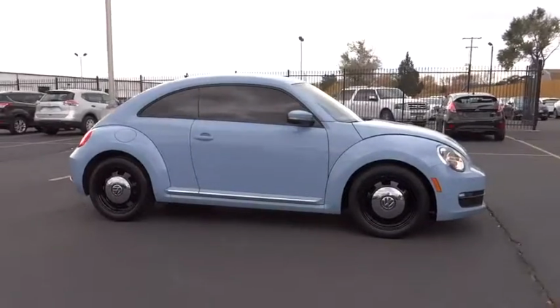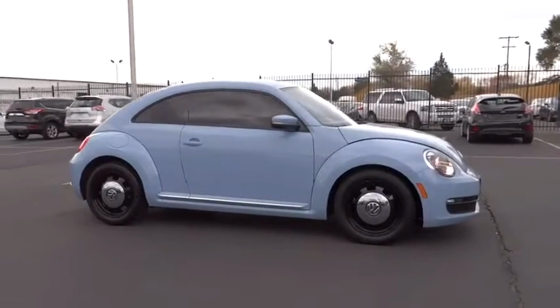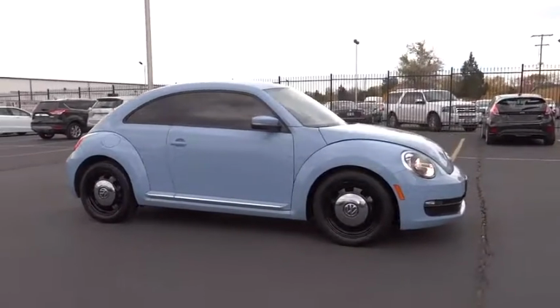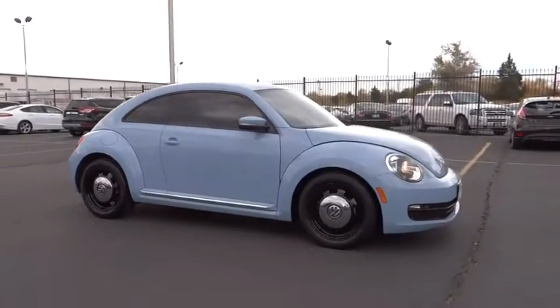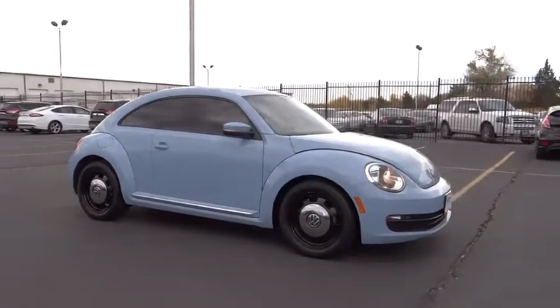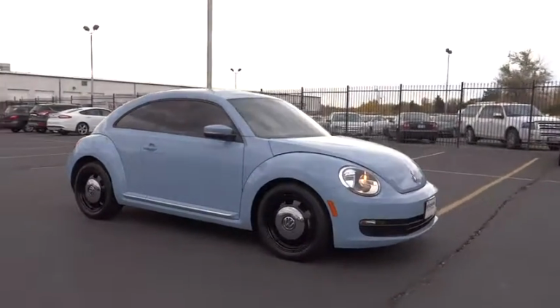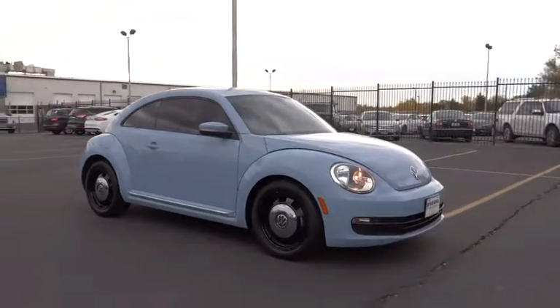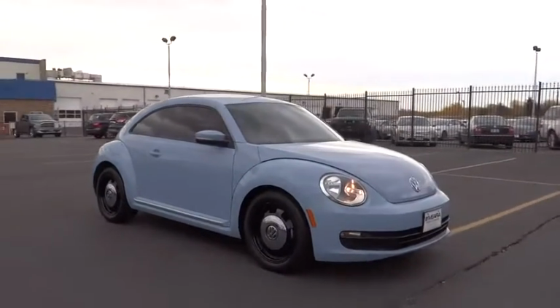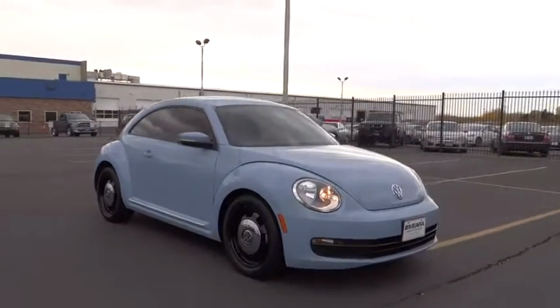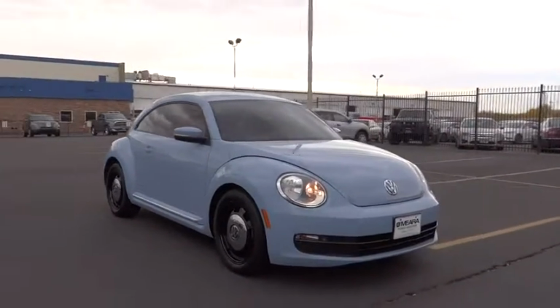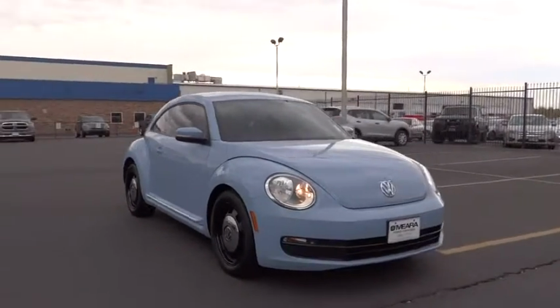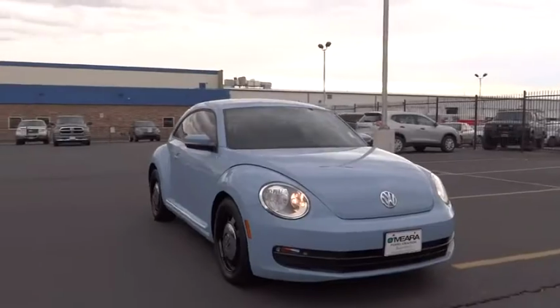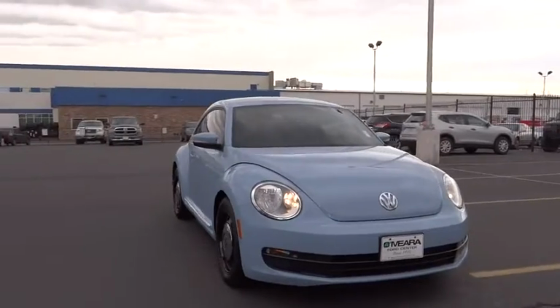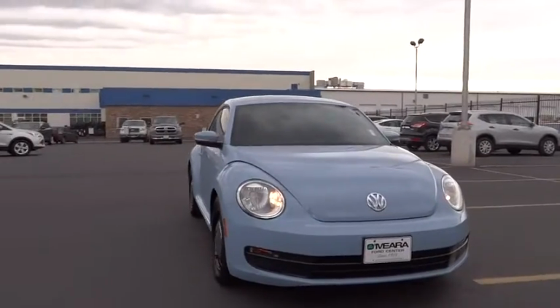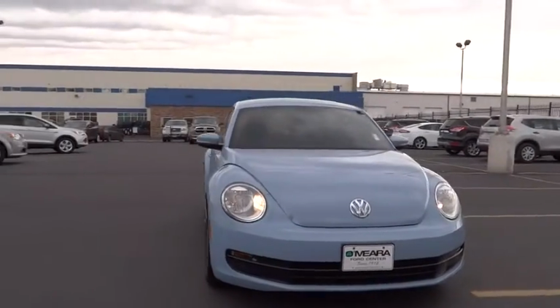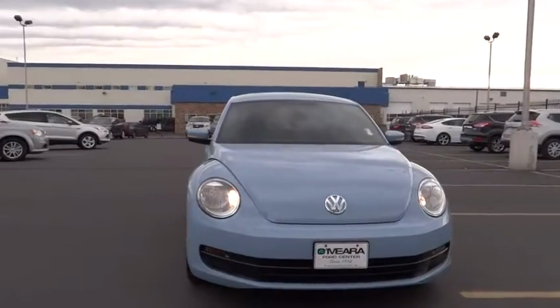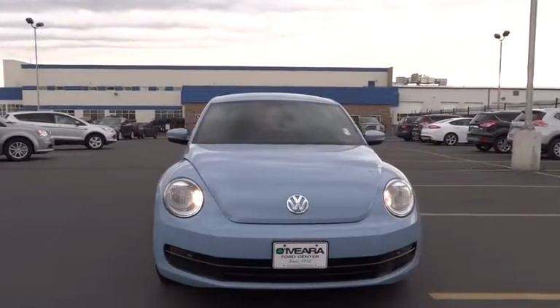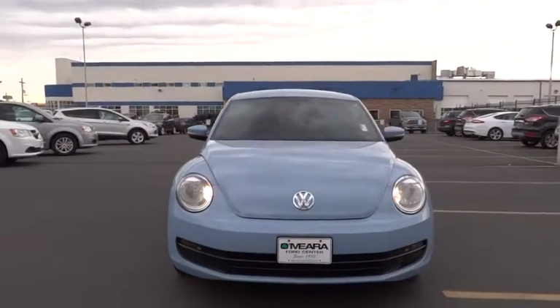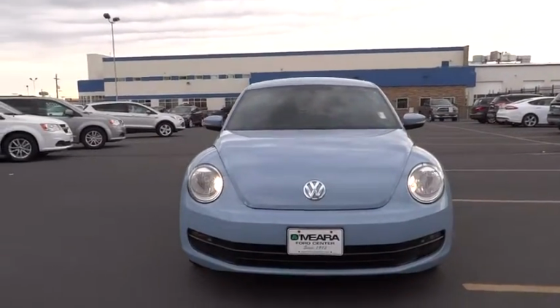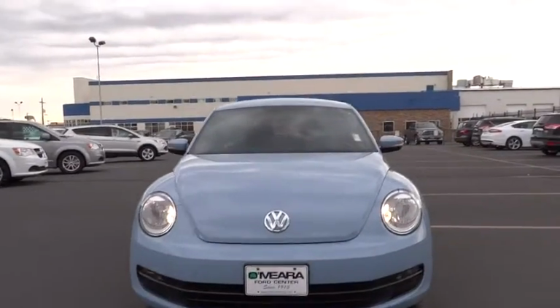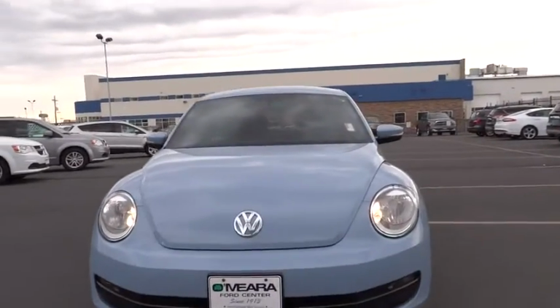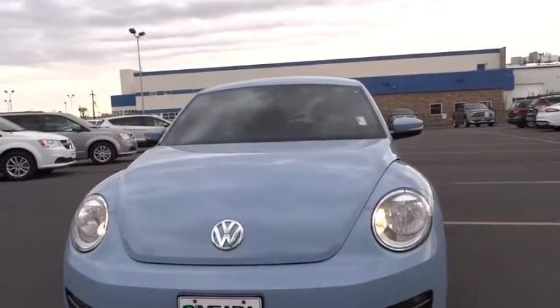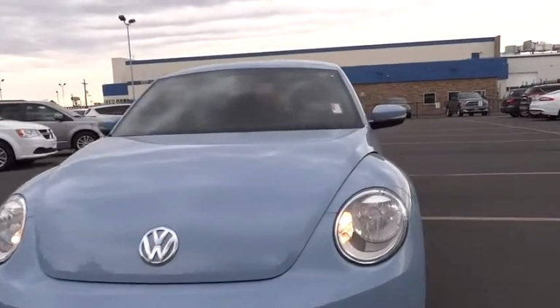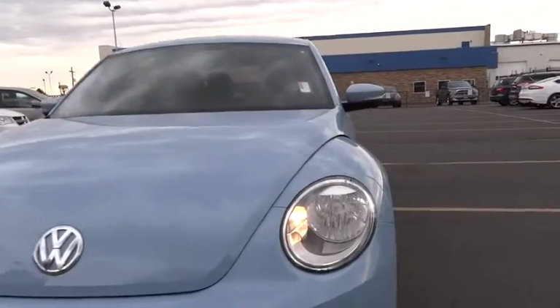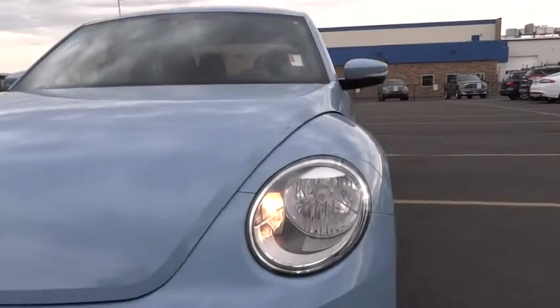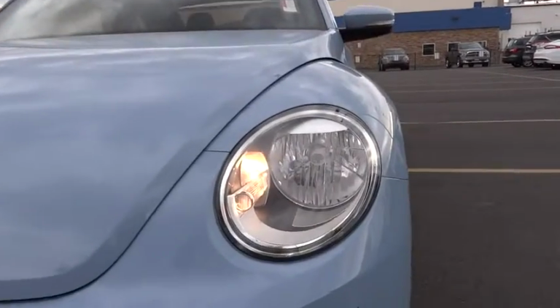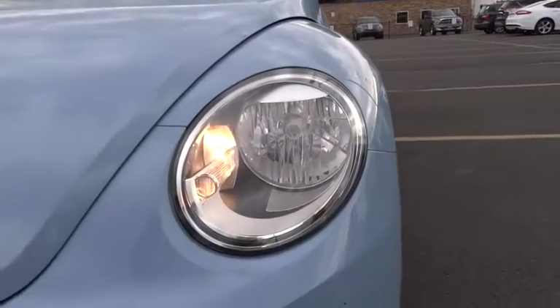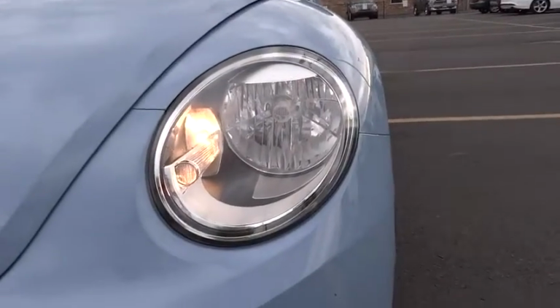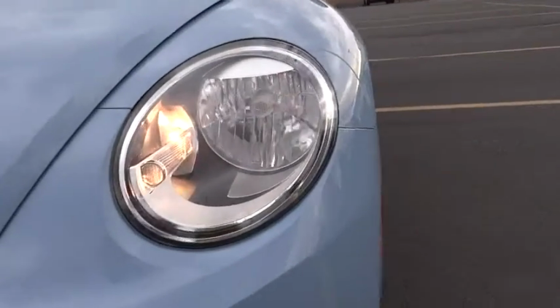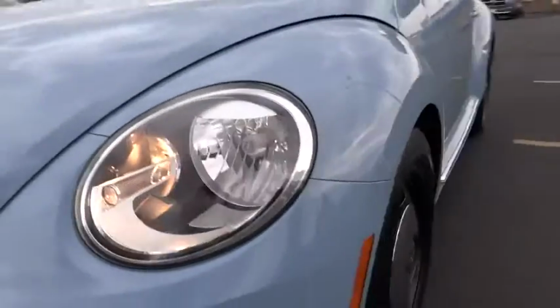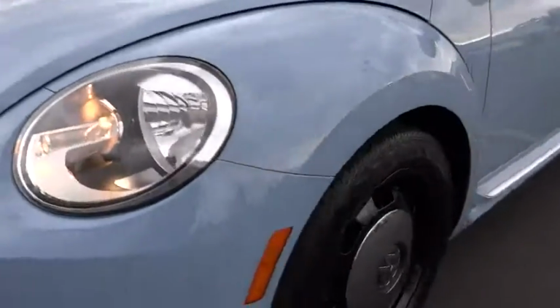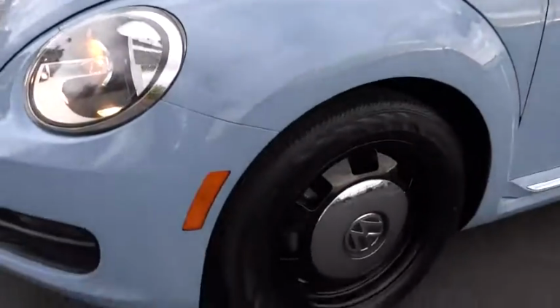Heated driver's seat, remote power door locks, power windows, tachometer, daytime running lights, heated passenger seats, privacy glass, power heated outside mirrors. This beauty will even make your house keys jealous. Drive it today!